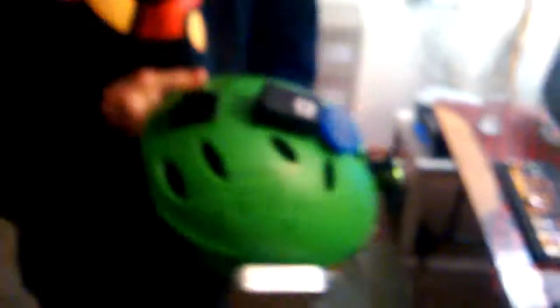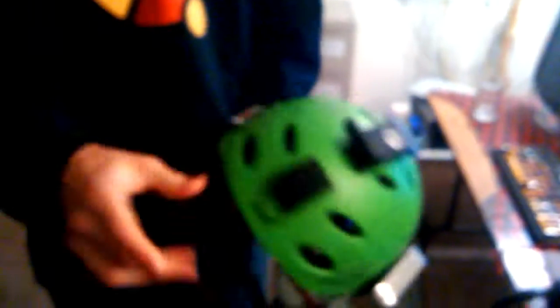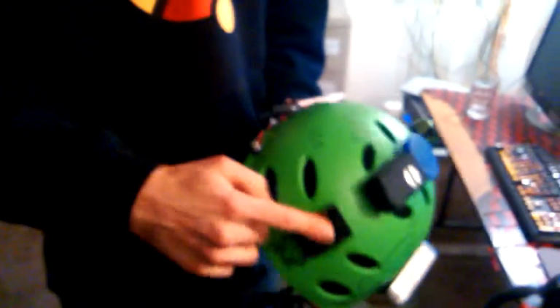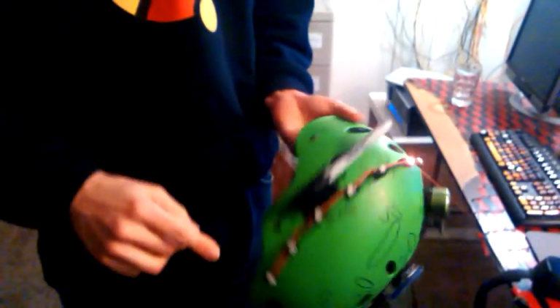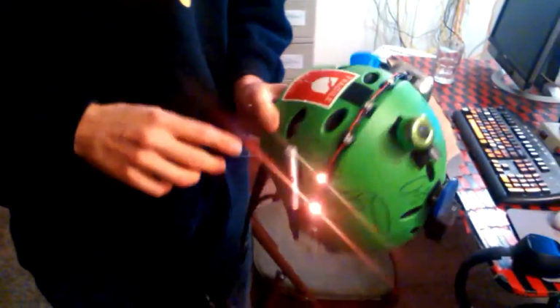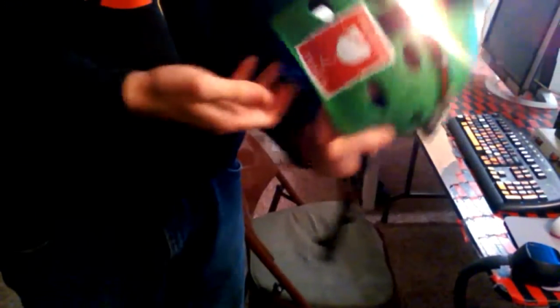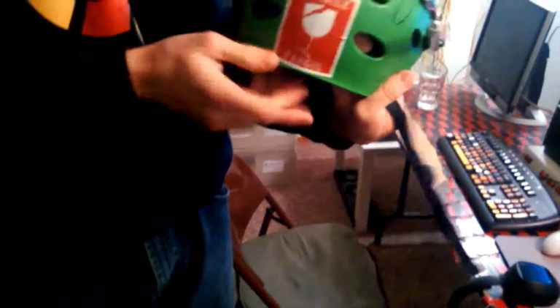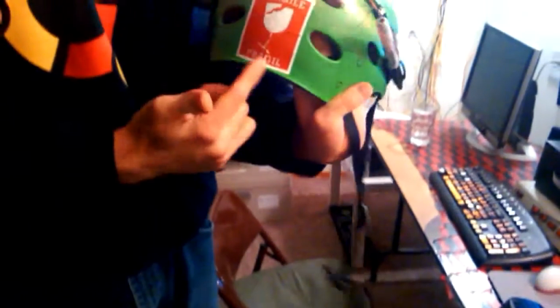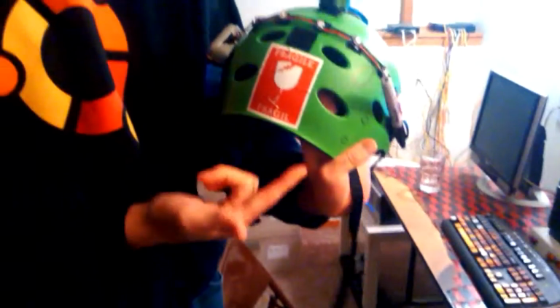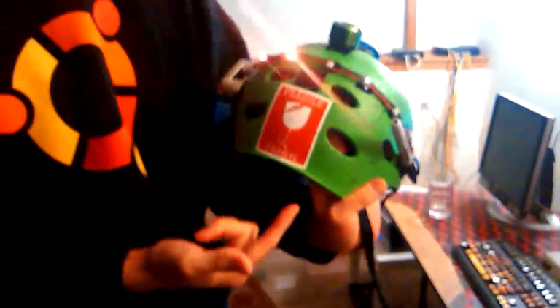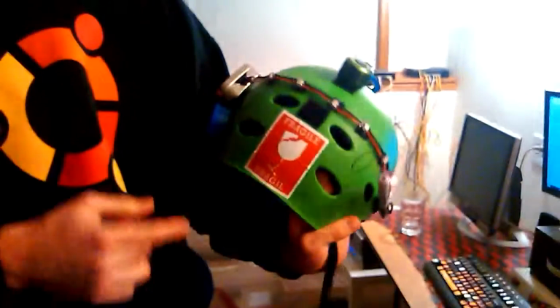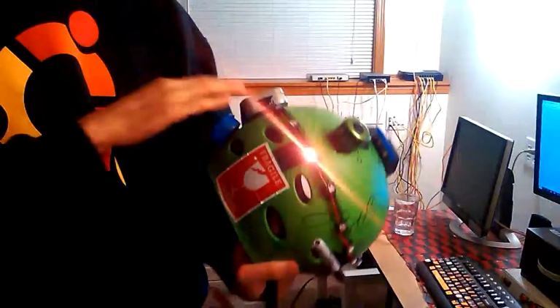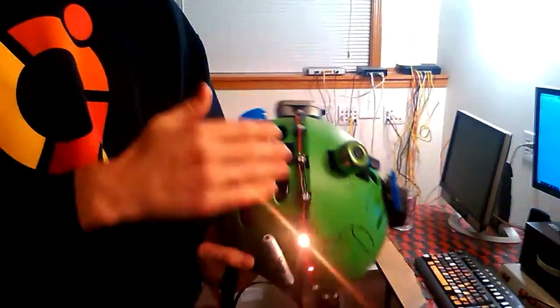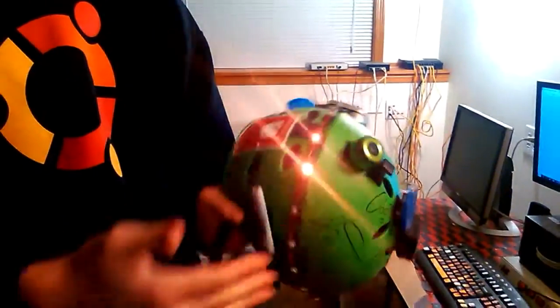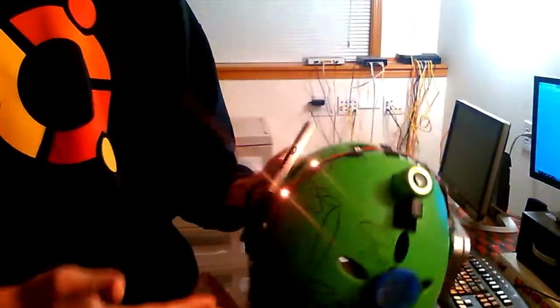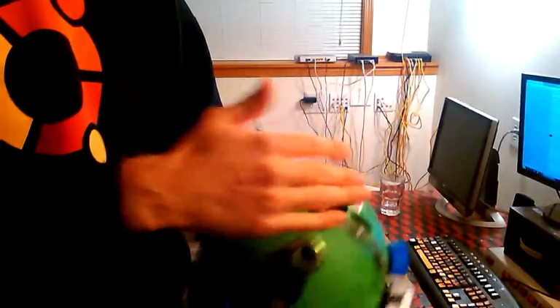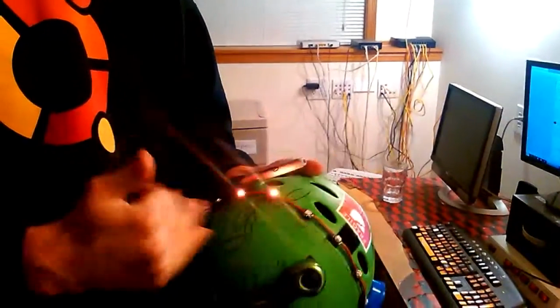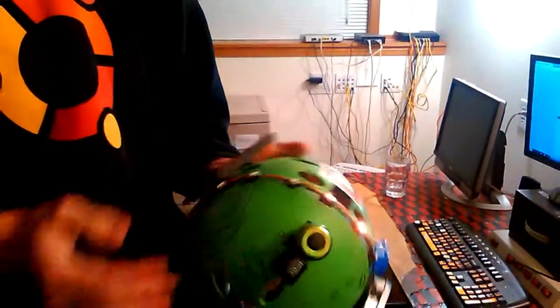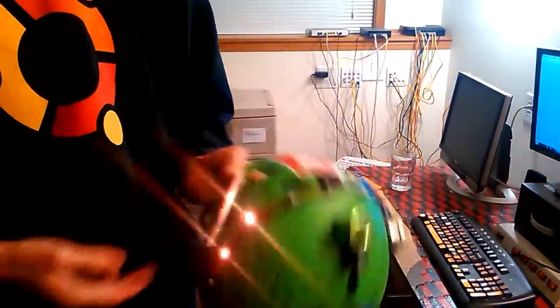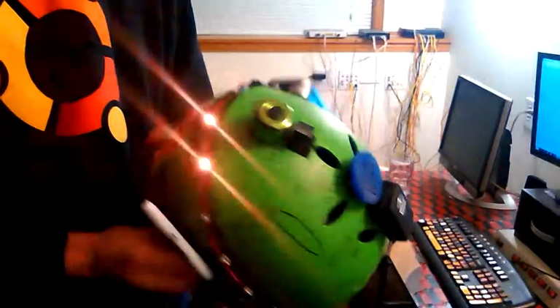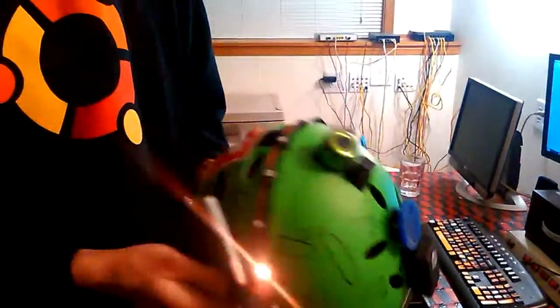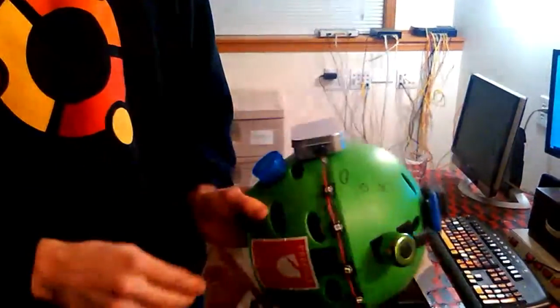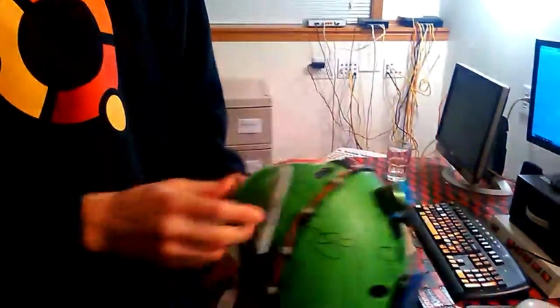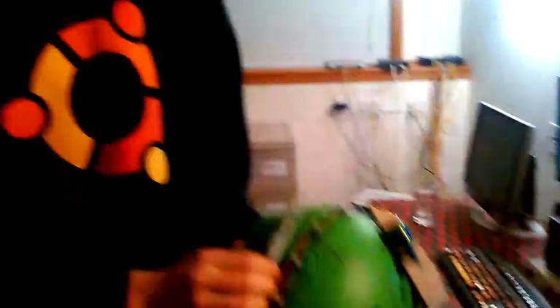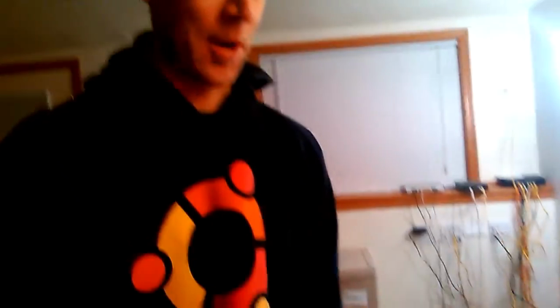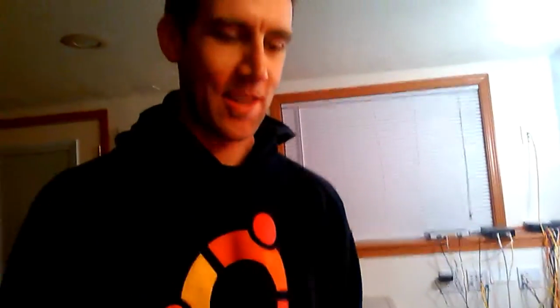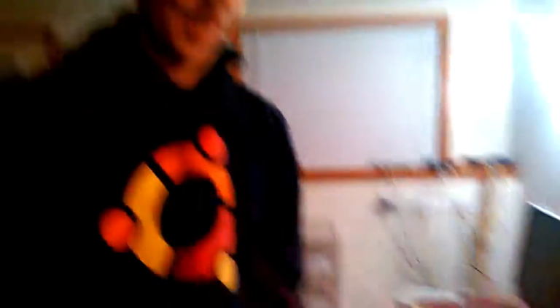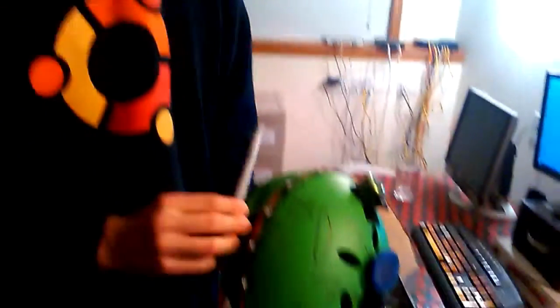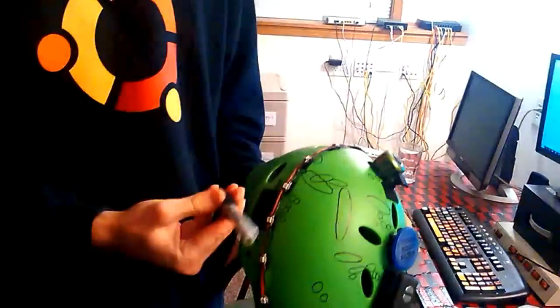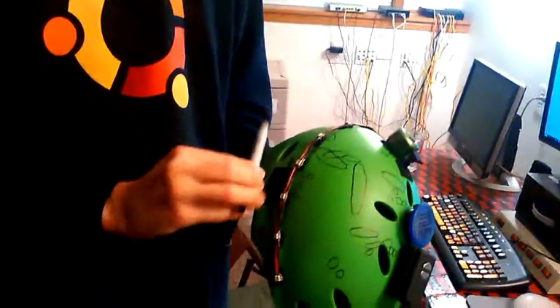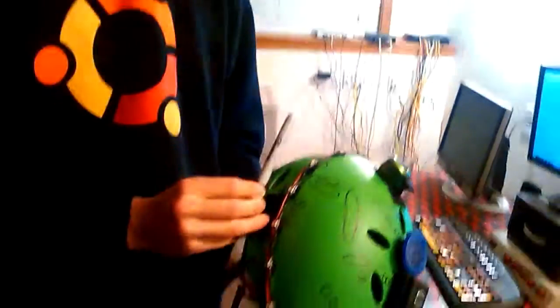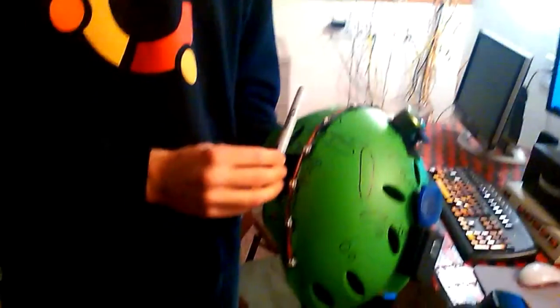Got the Fragile sticker, got the NeoPixel strobe thing going on, Sharpie — it's like a Chappie antenna.